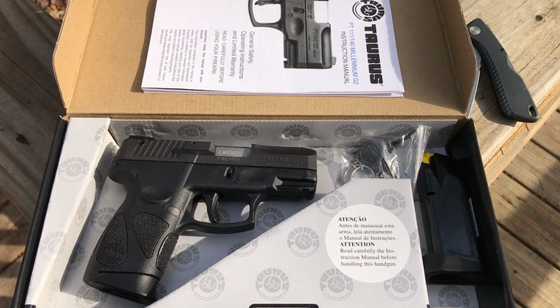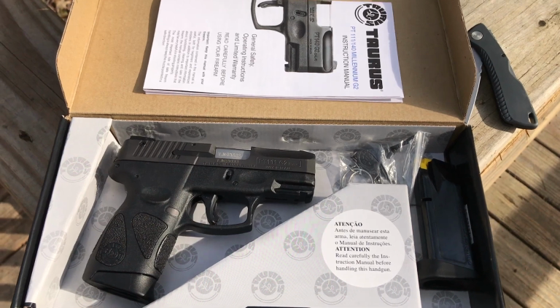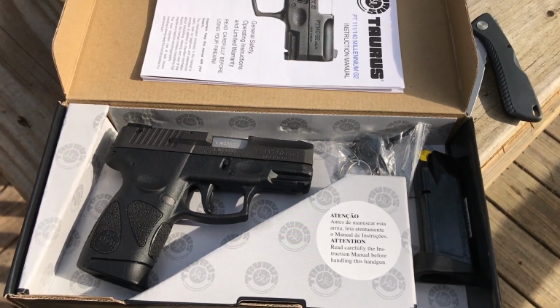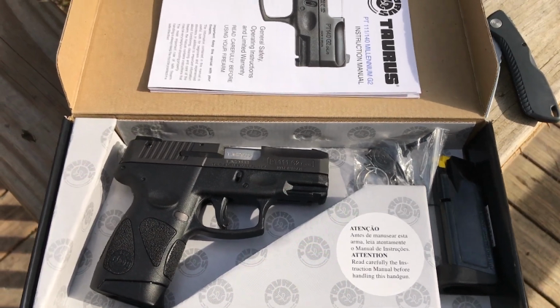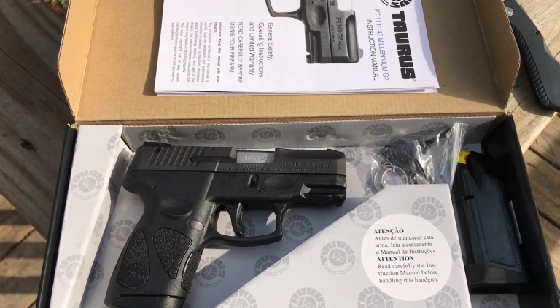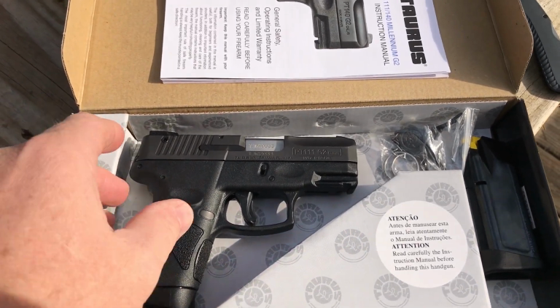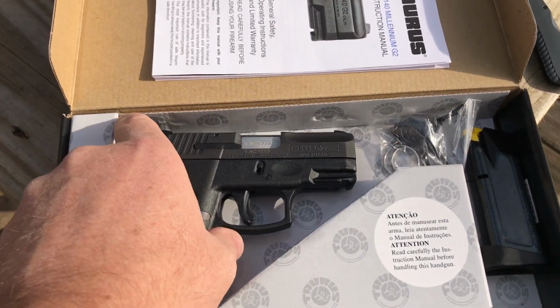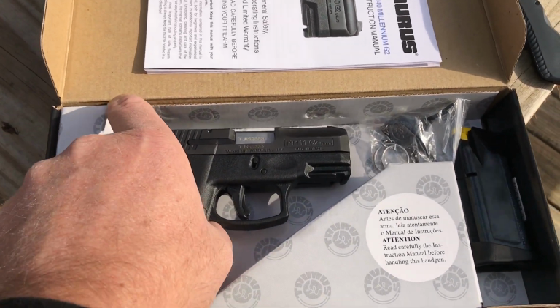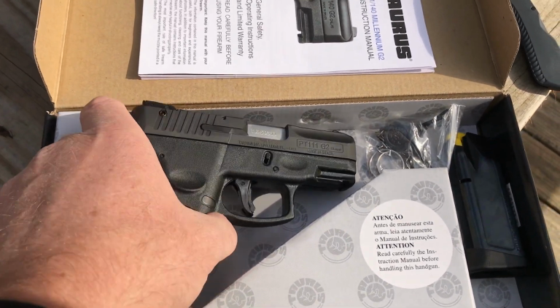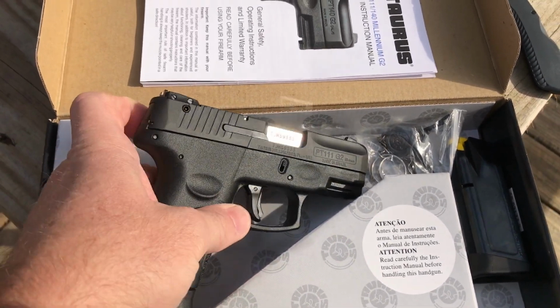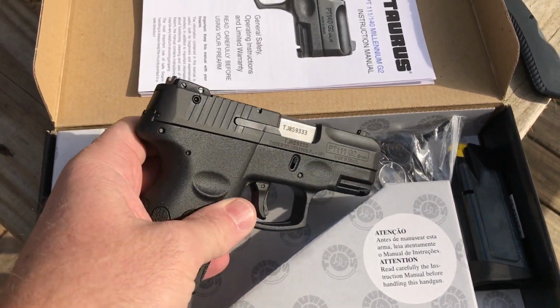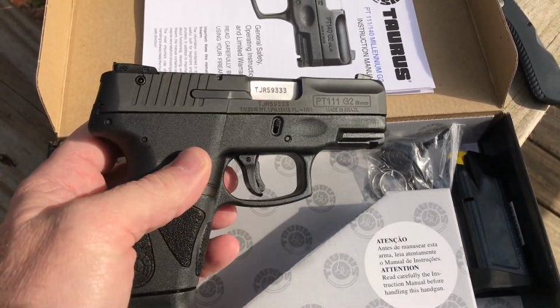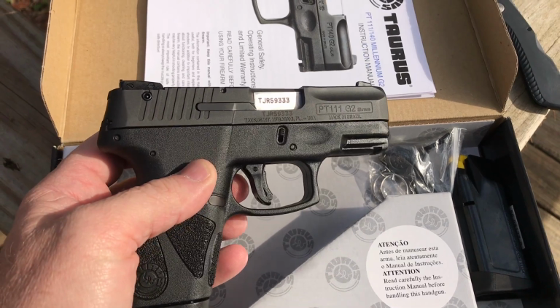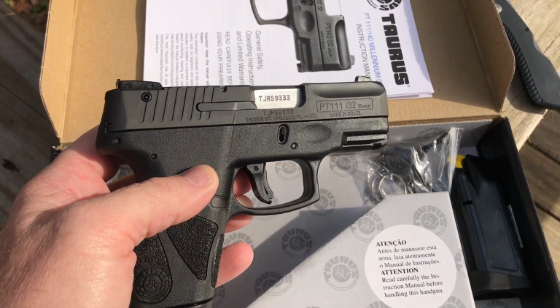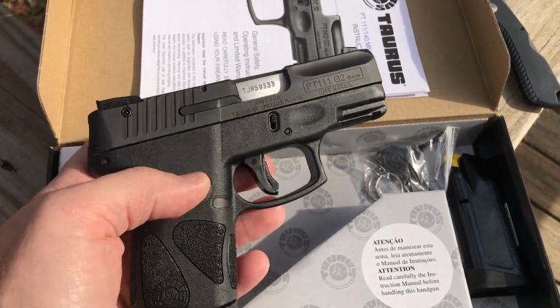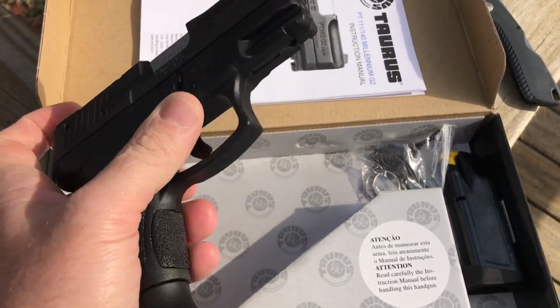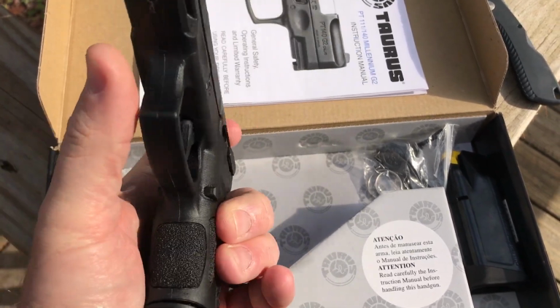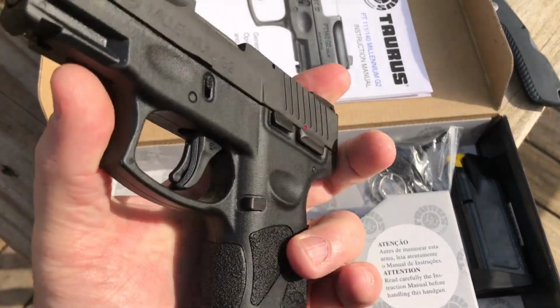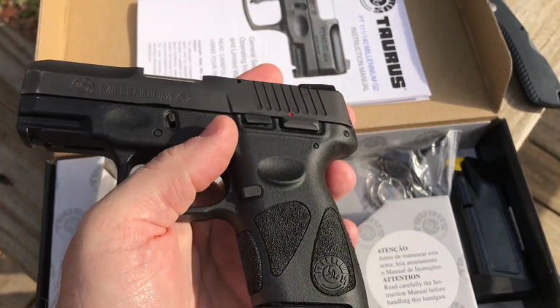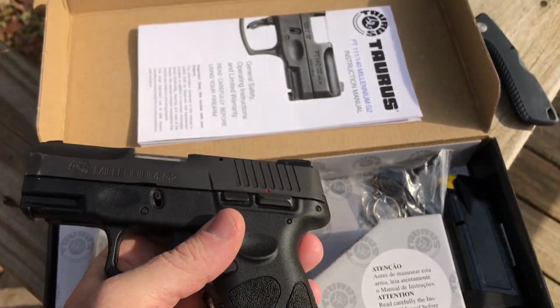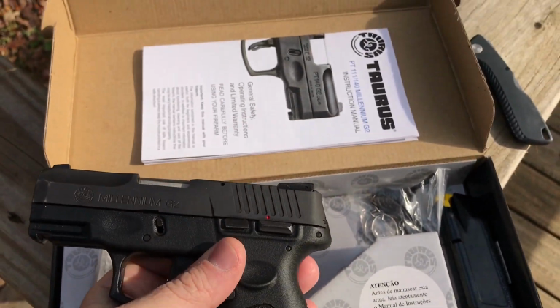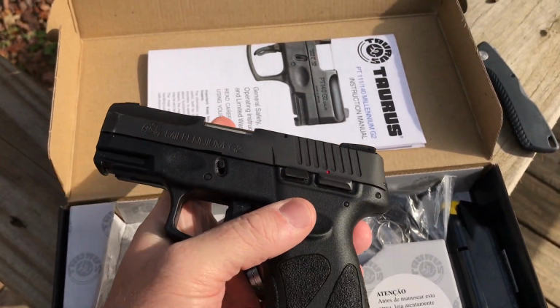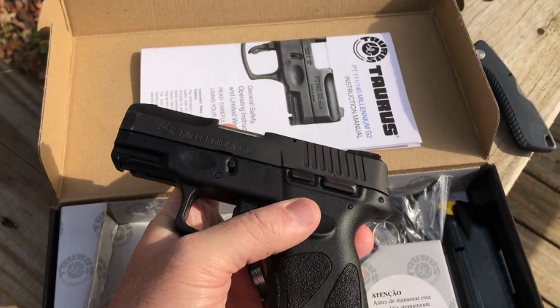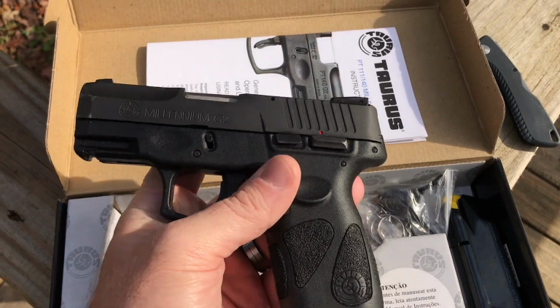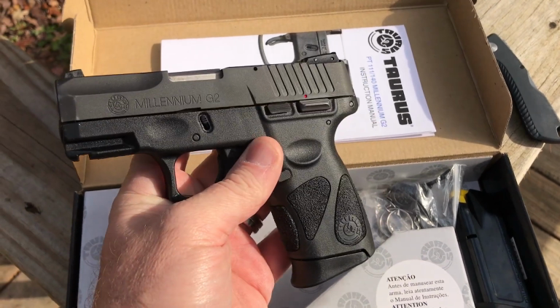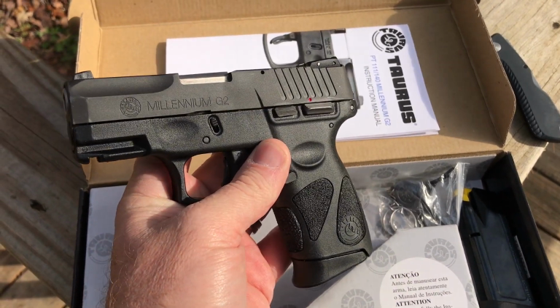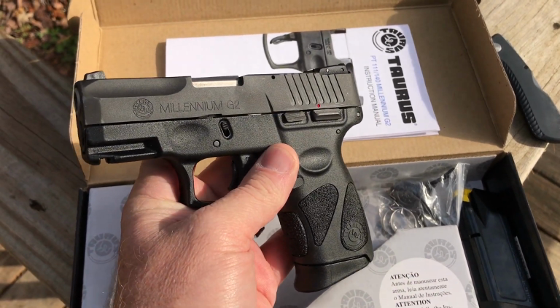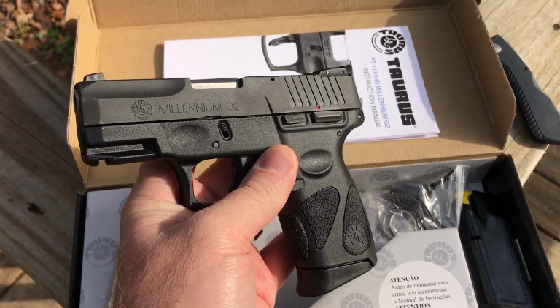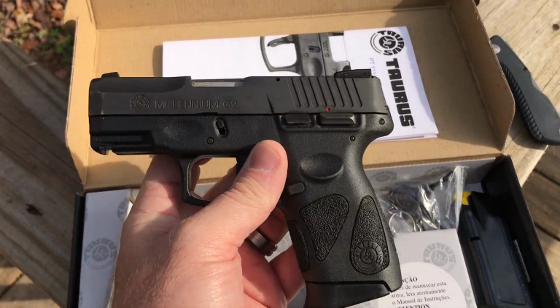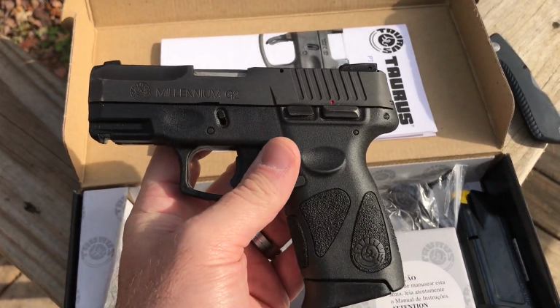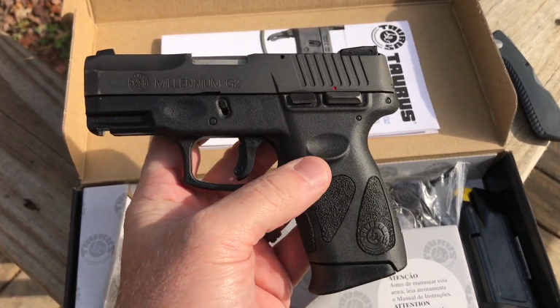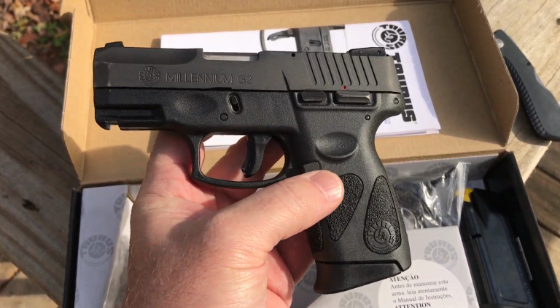So you're interested in buying a Taurus PT-111 G2, and this is just a little video to show you what comes in the box. Got the owner's manual back there. My G2 came in a plastic bag.